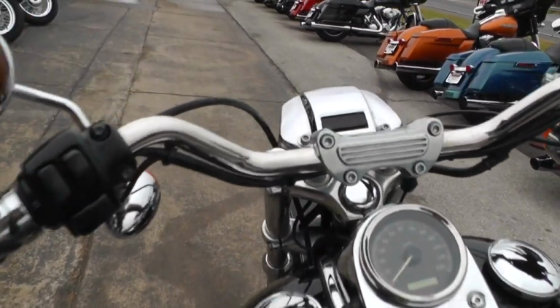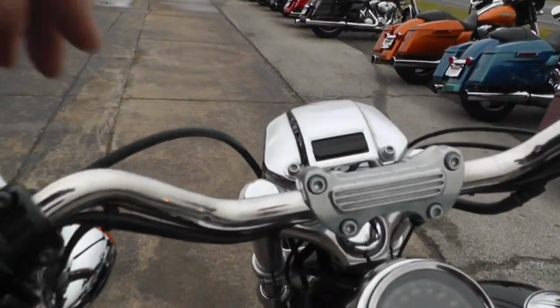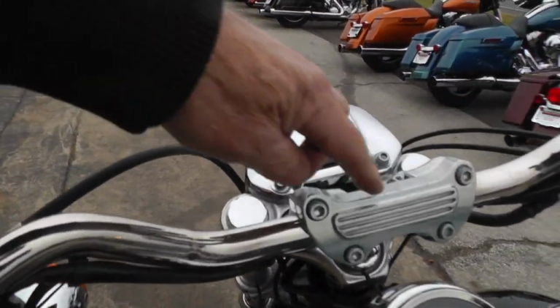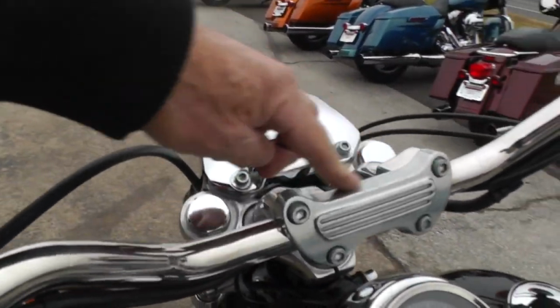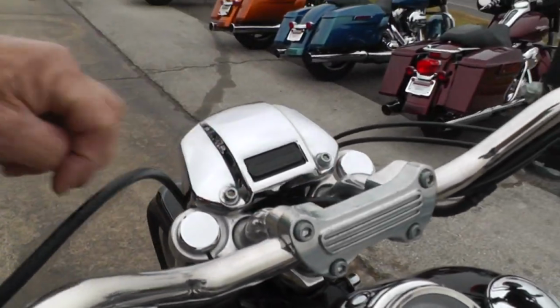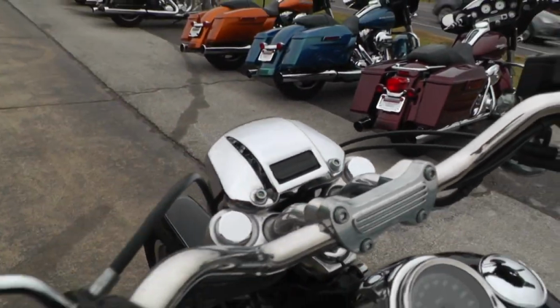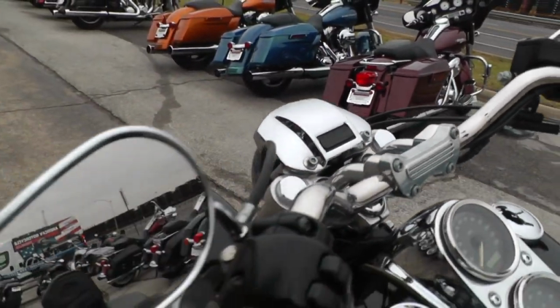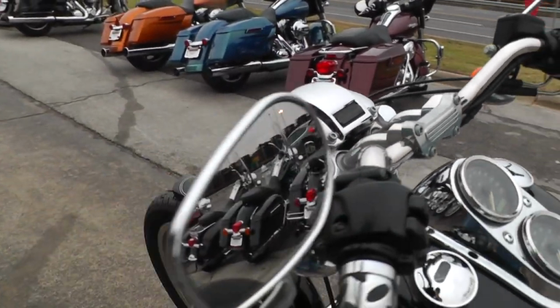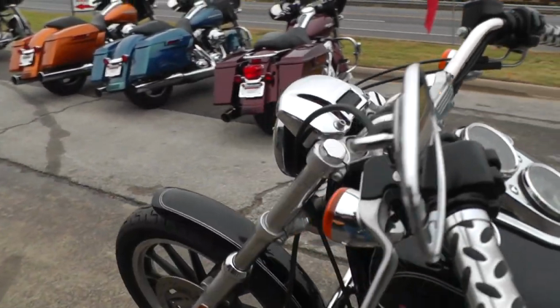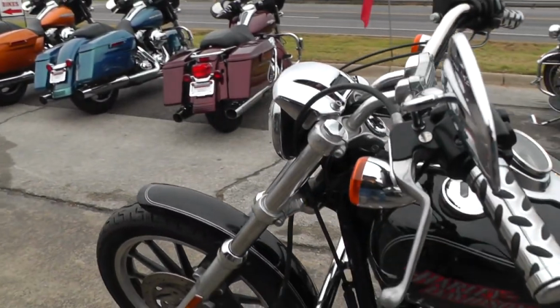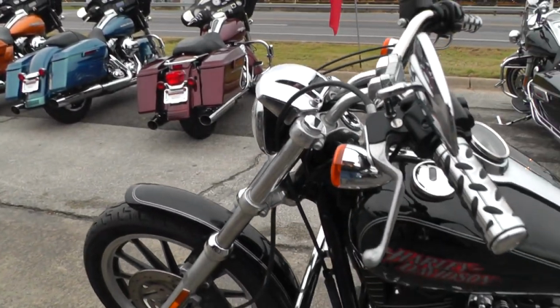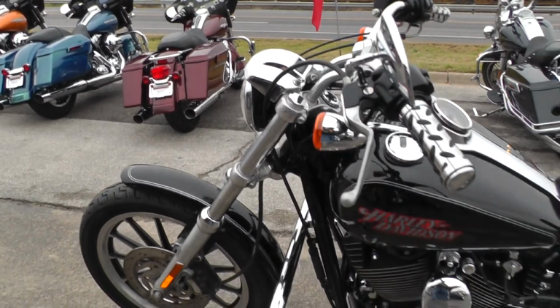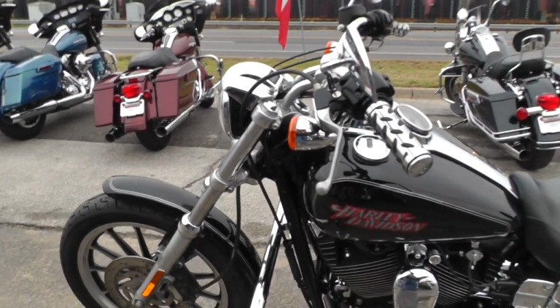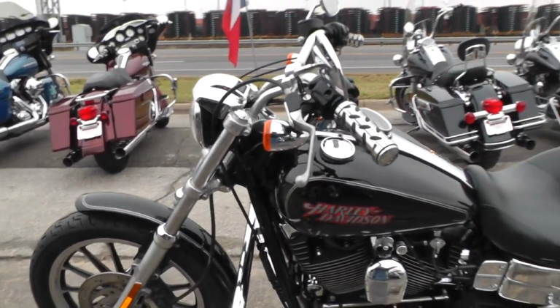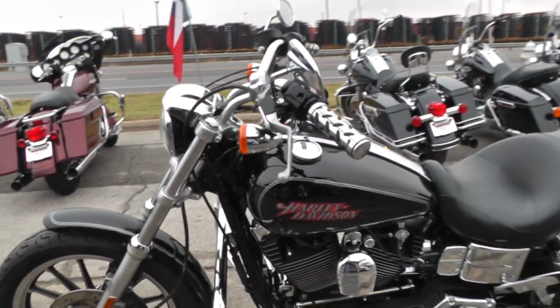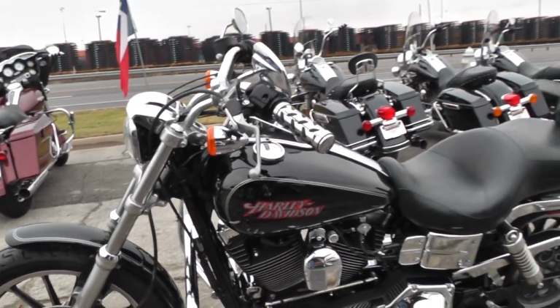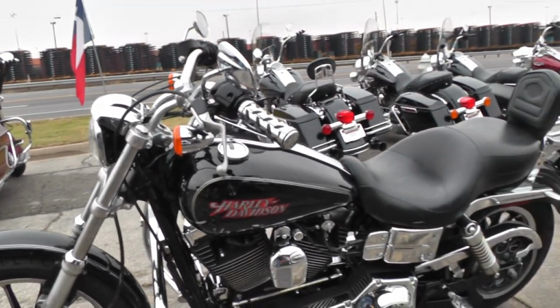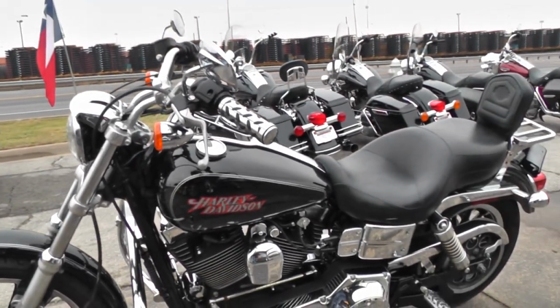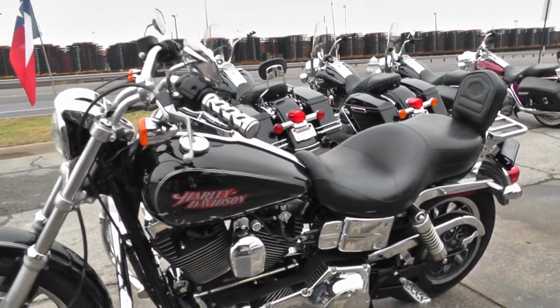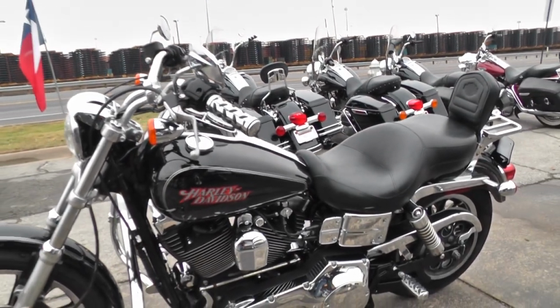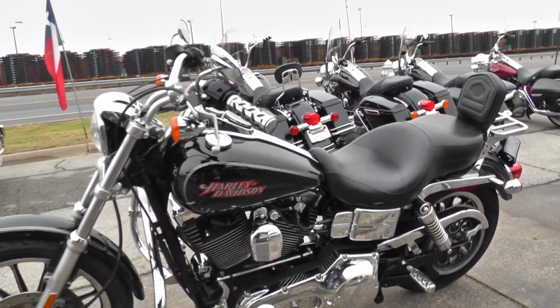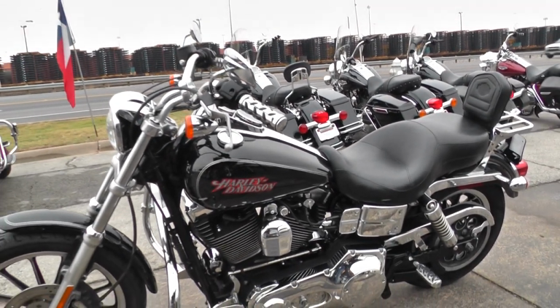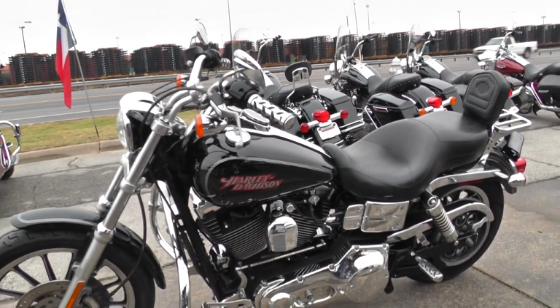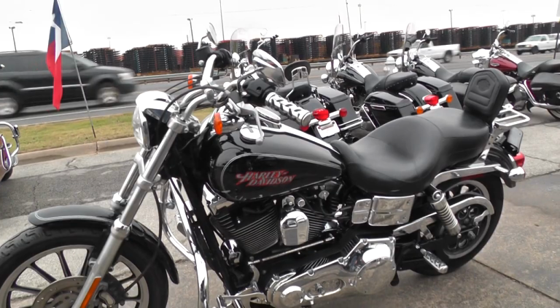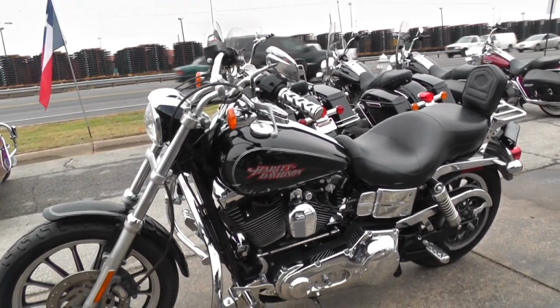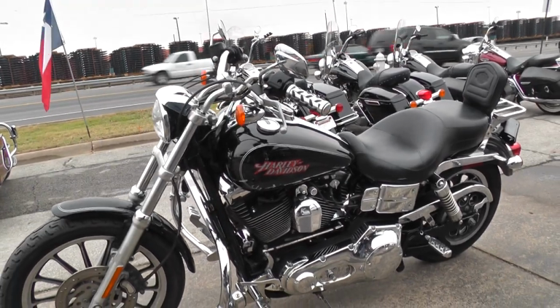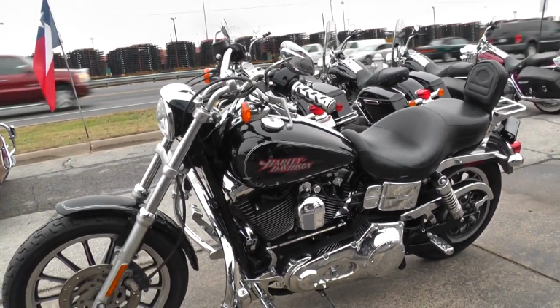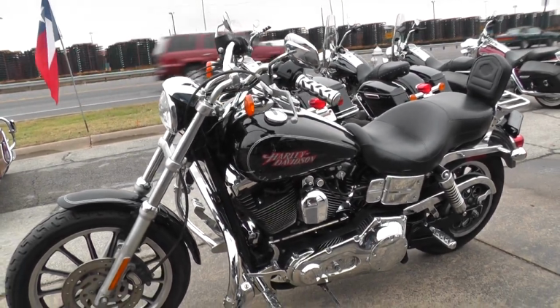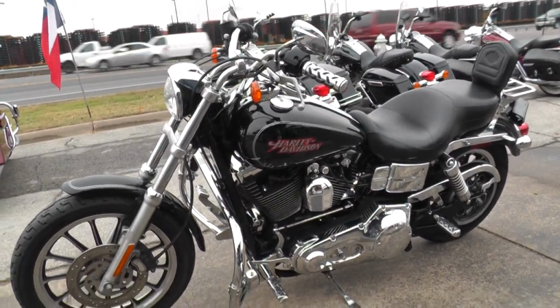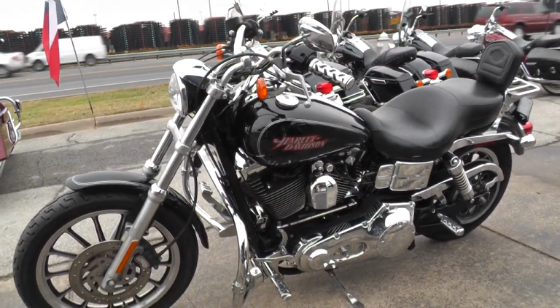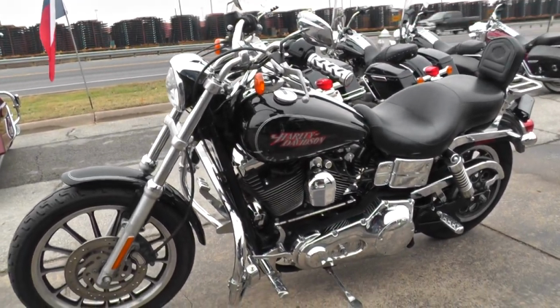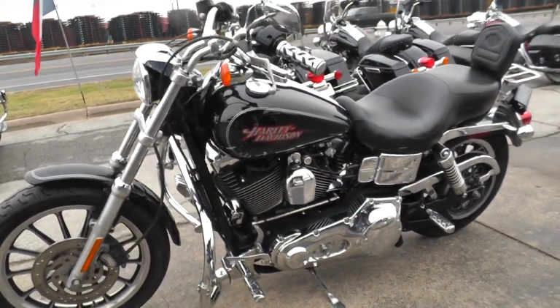Just a little corrosion up here. On our scratch and dent bikes, we don't do anything to them — we just clean them up a little bit and sell them as-is, so what you see is what you get.